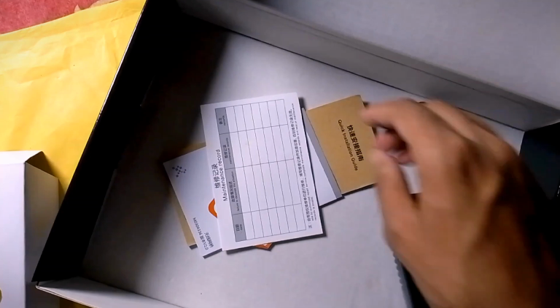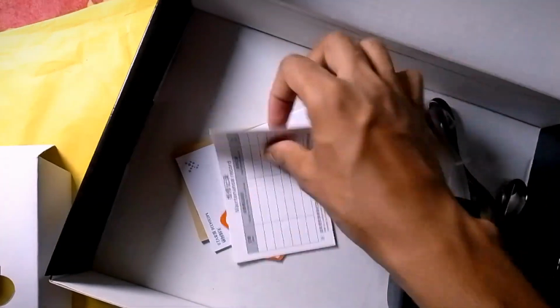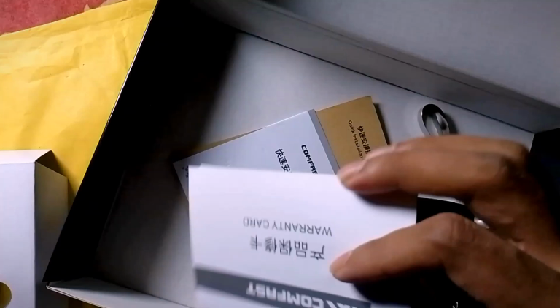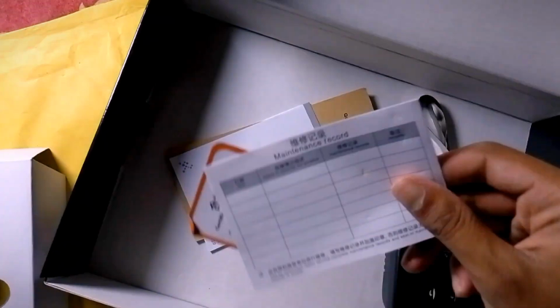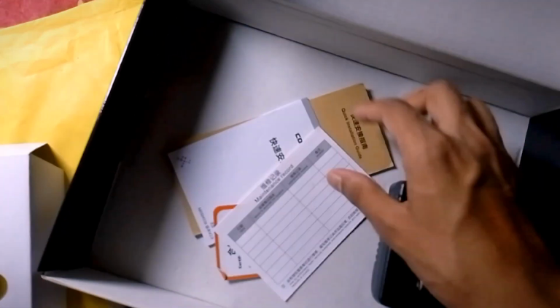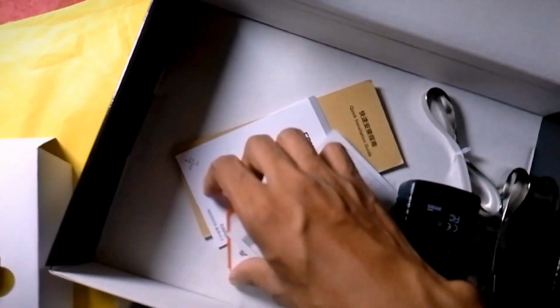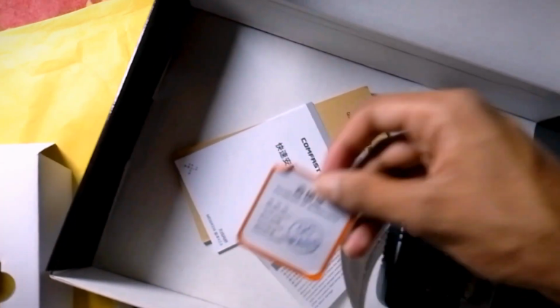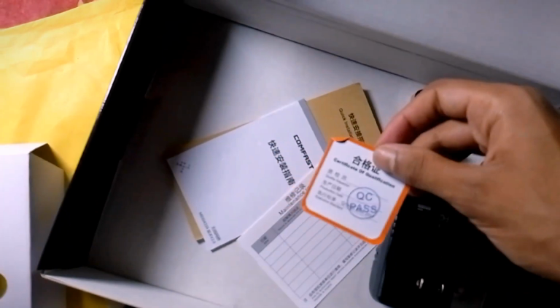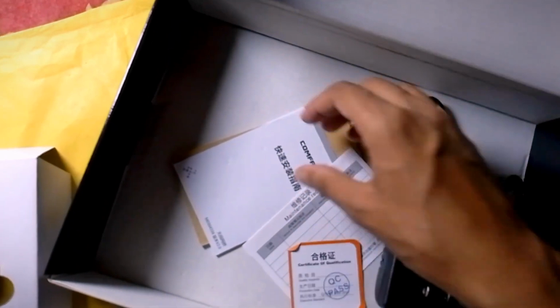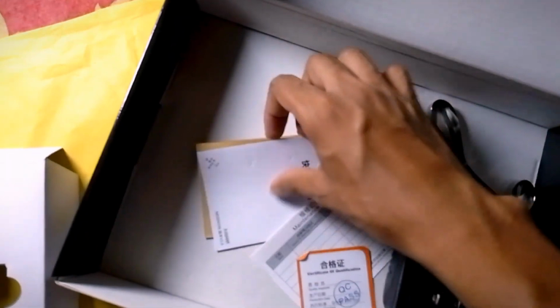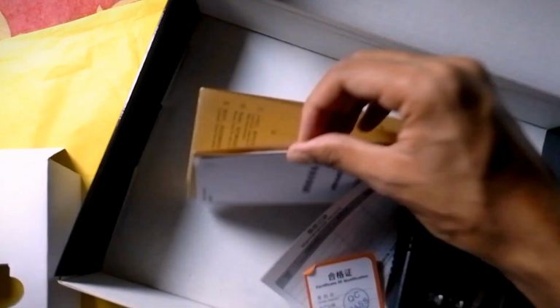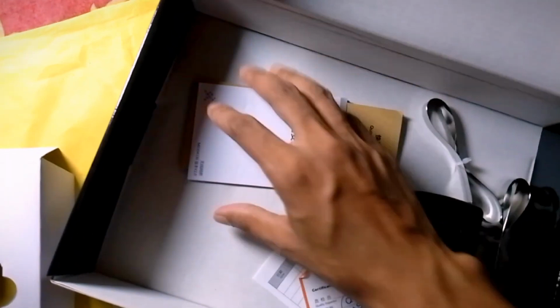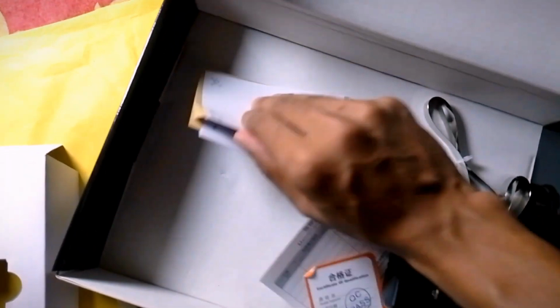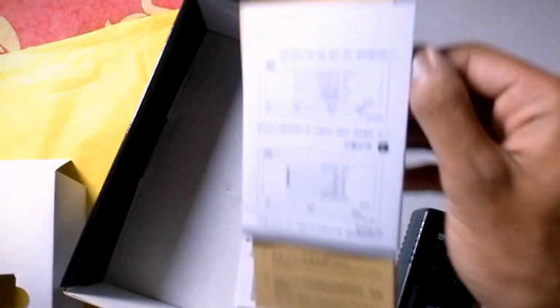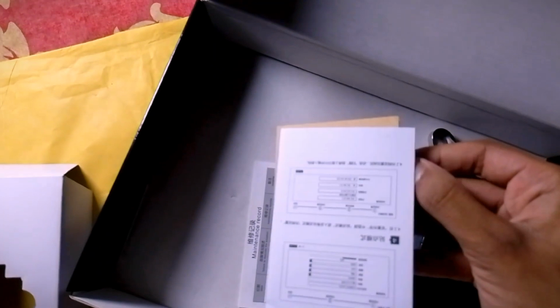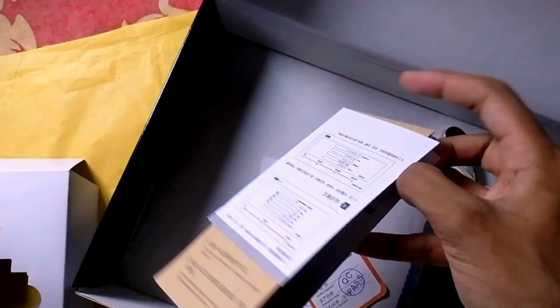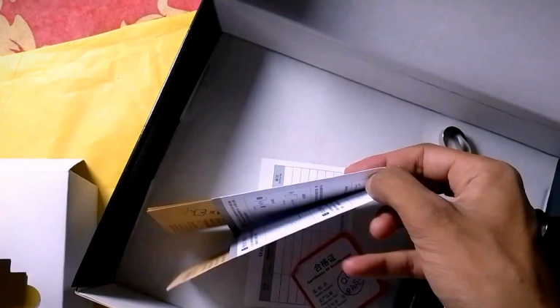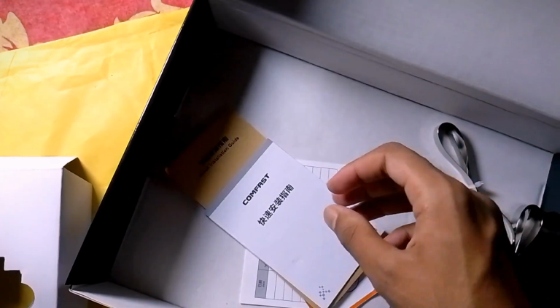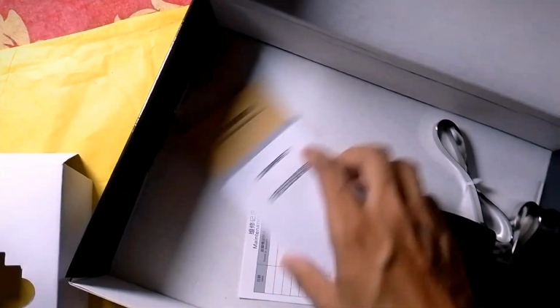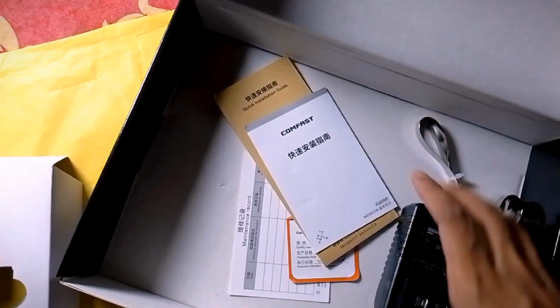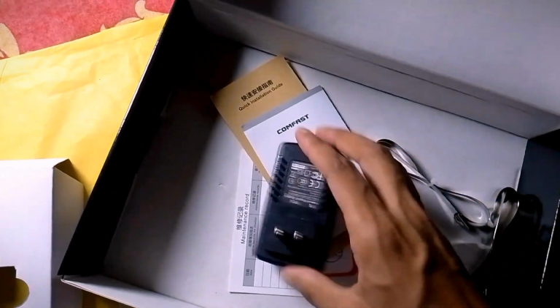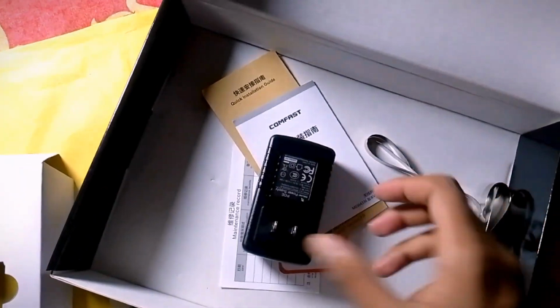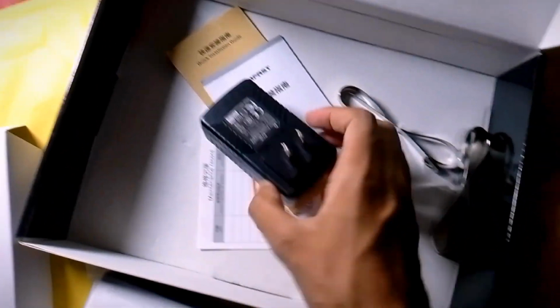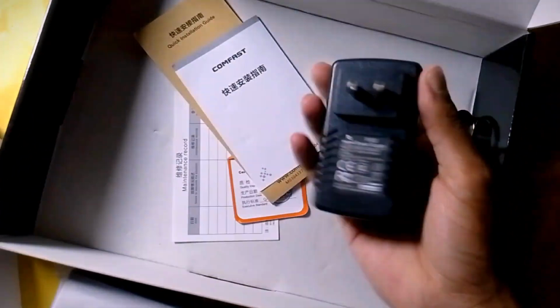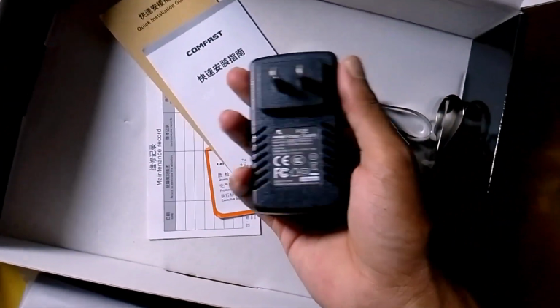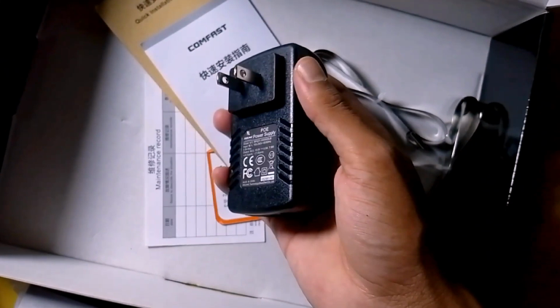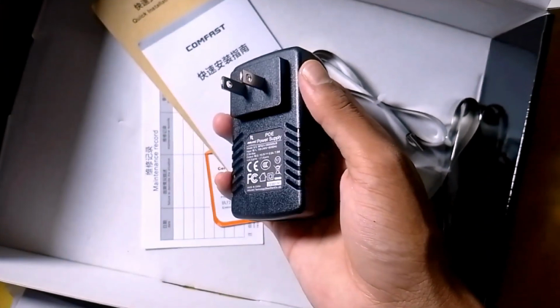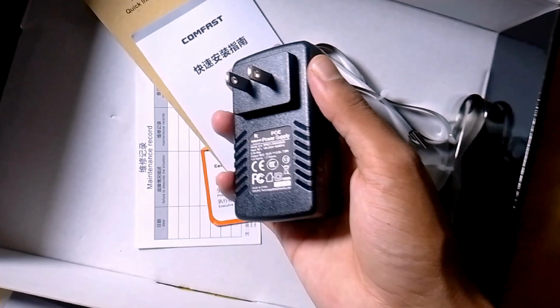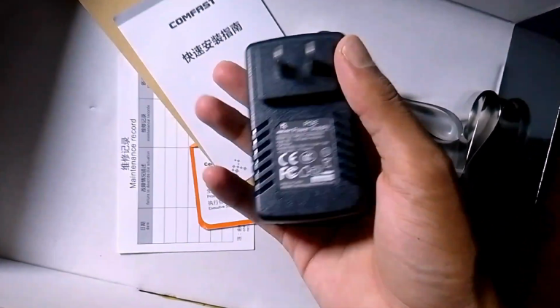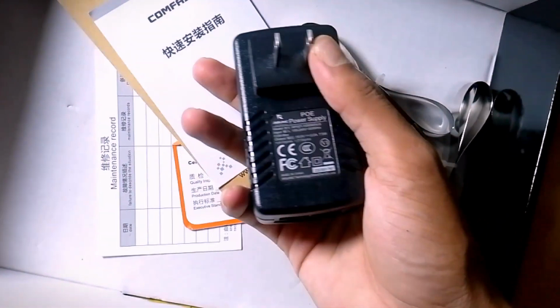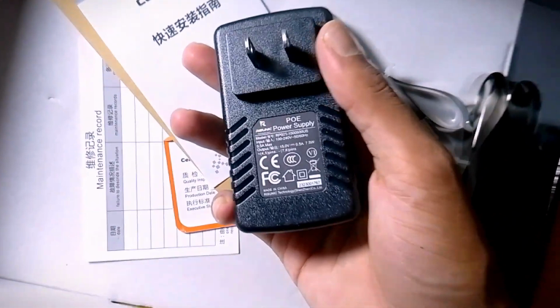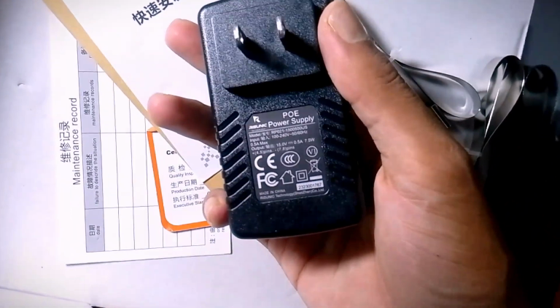This is a POE adapter and user manual. In the review, we can see that this is a product that we can share.